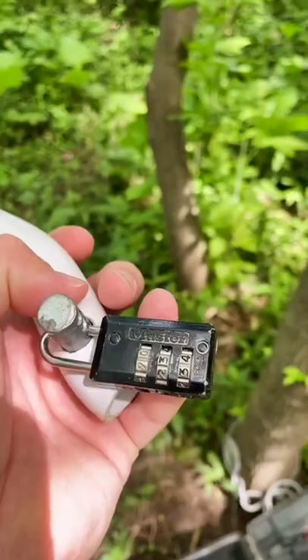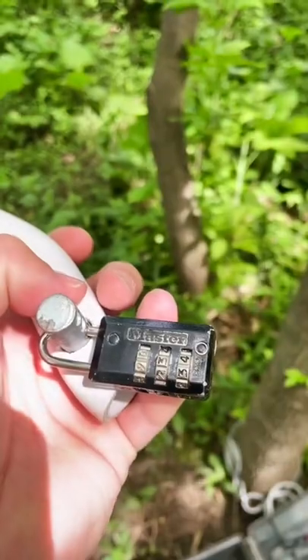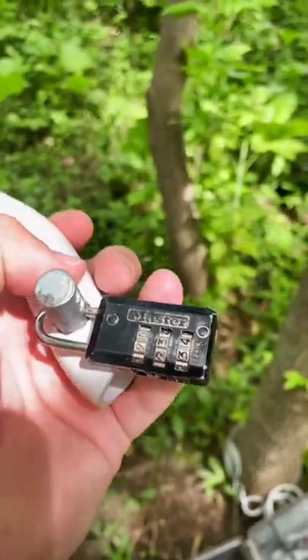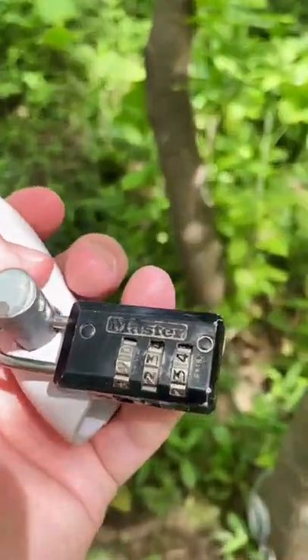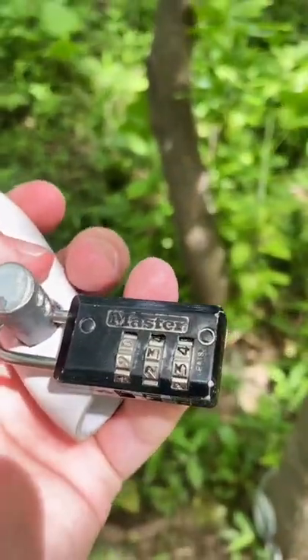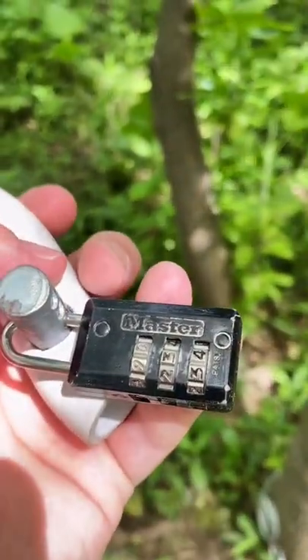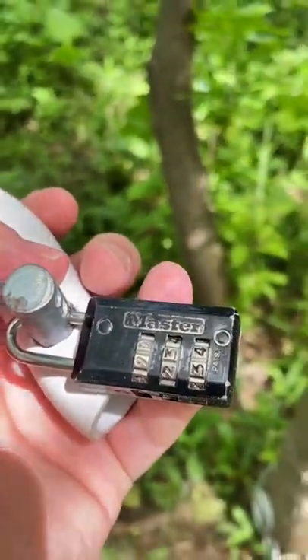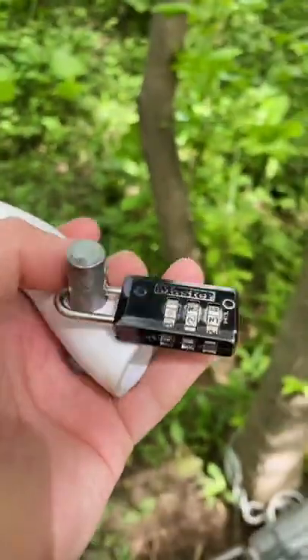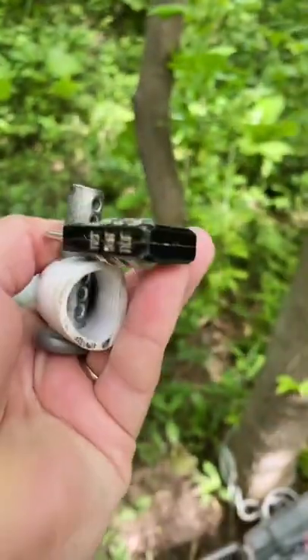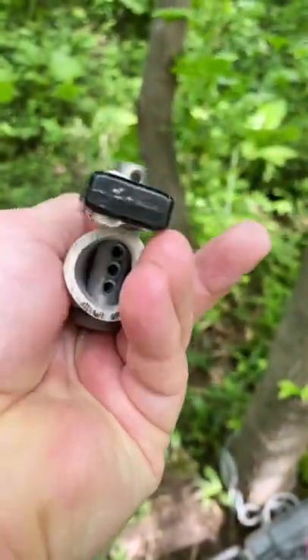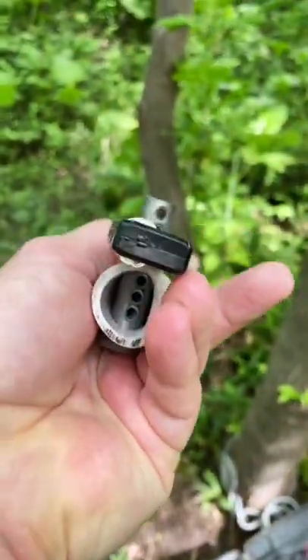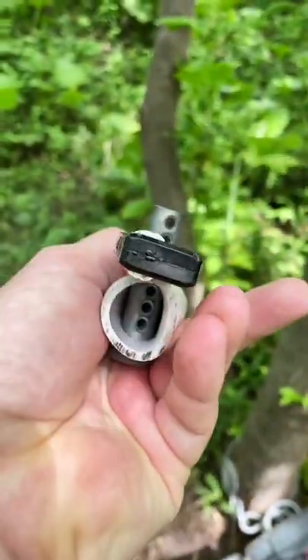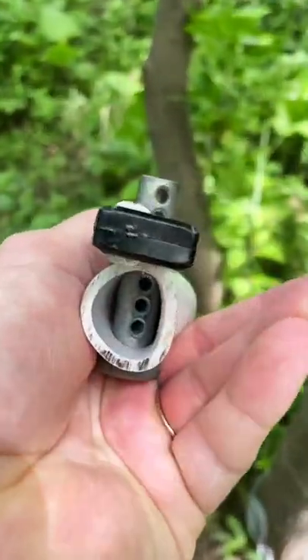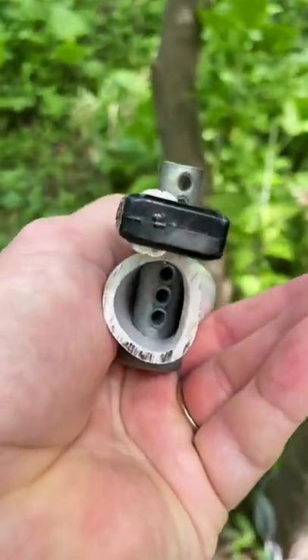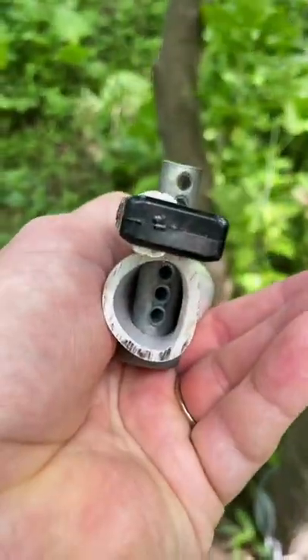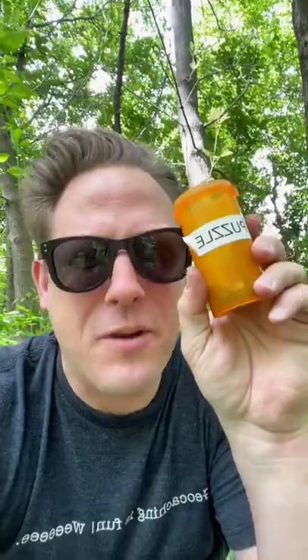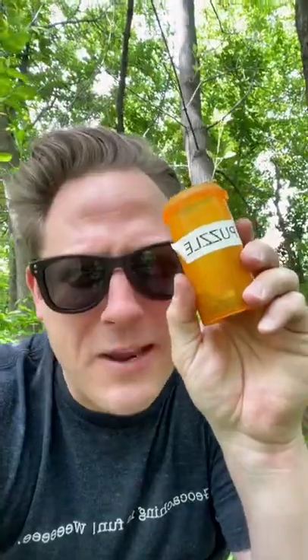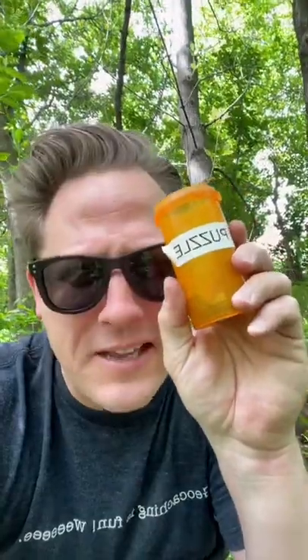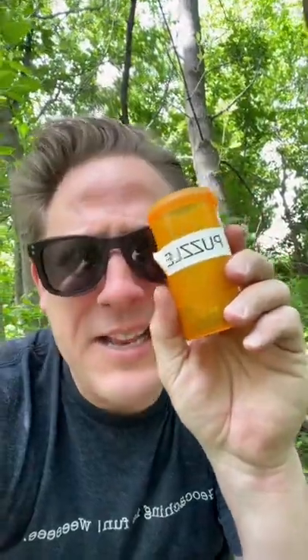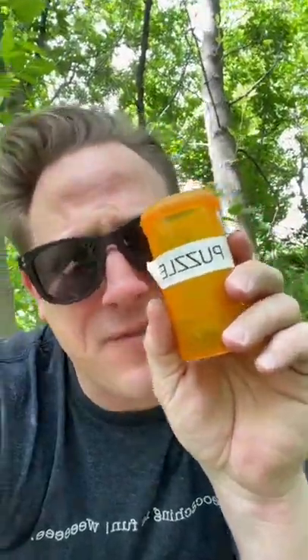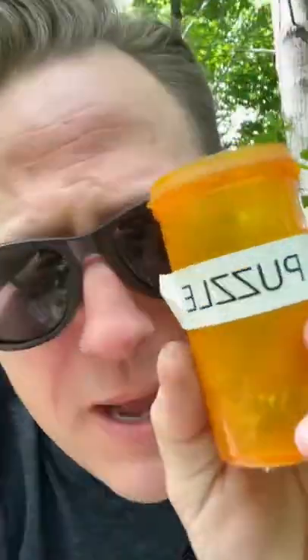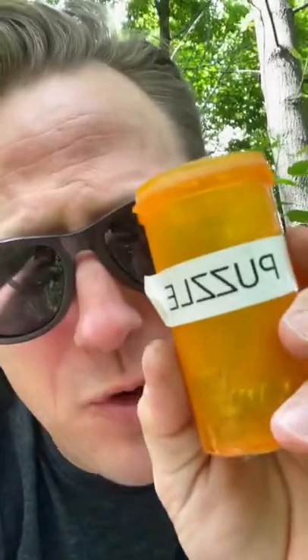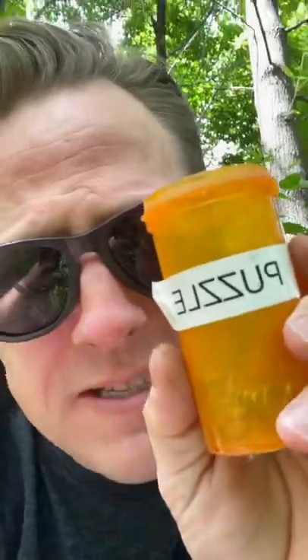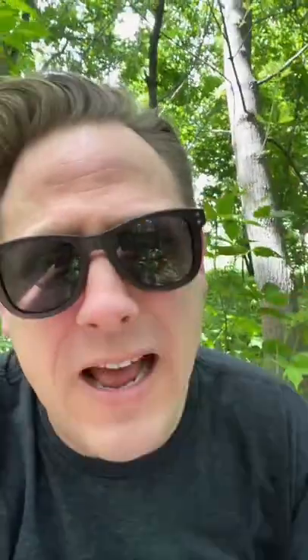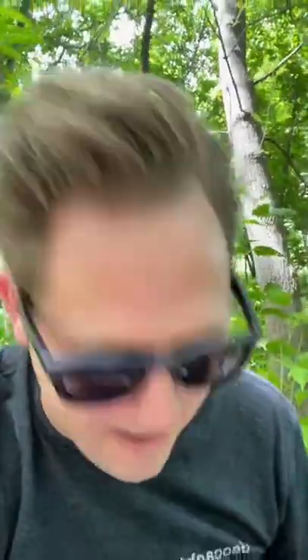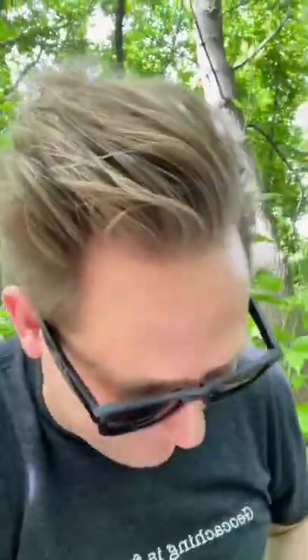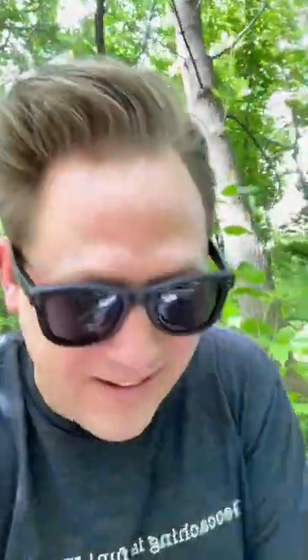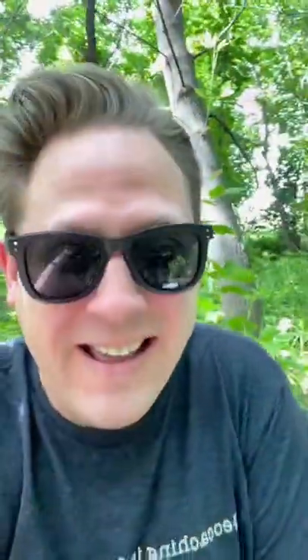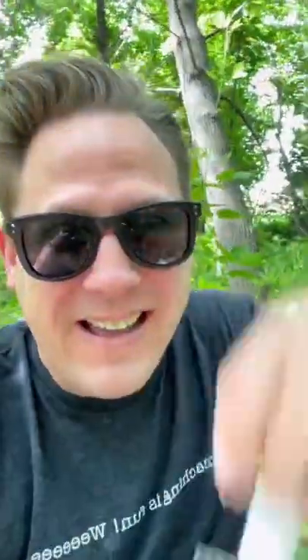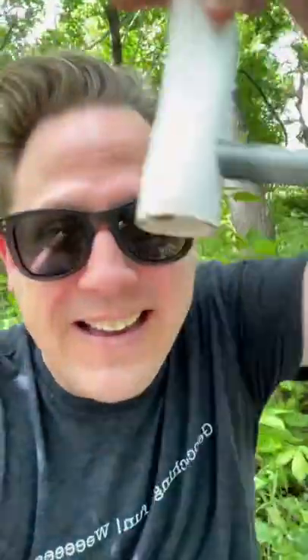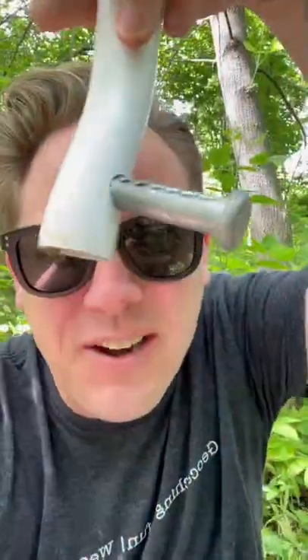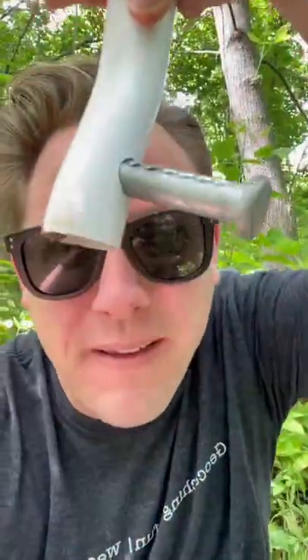I gotta figure out the padlock code for this to get the bison tube out of the bottom. After playing with the contents of this puzzle for quite some time, I finally got it open.